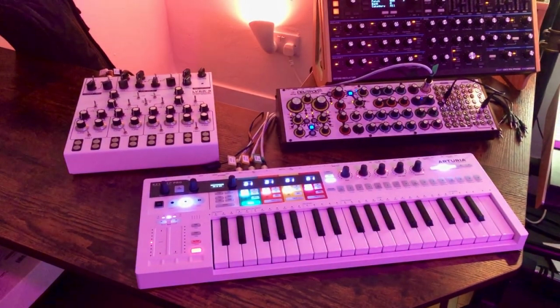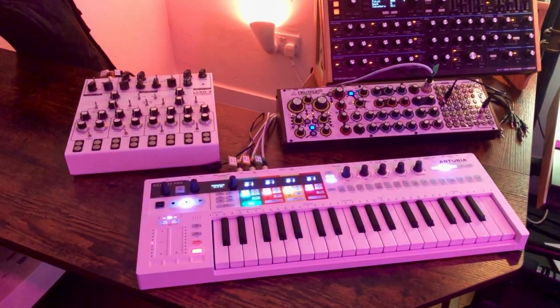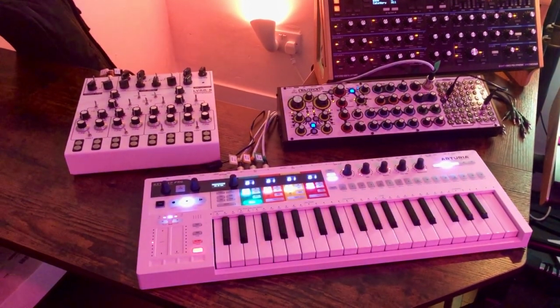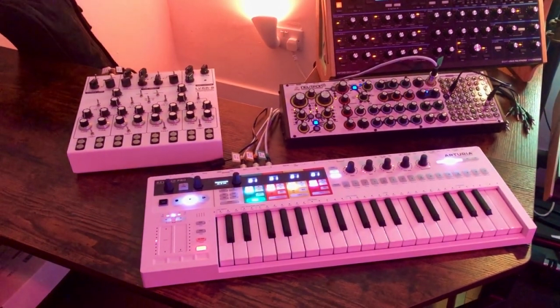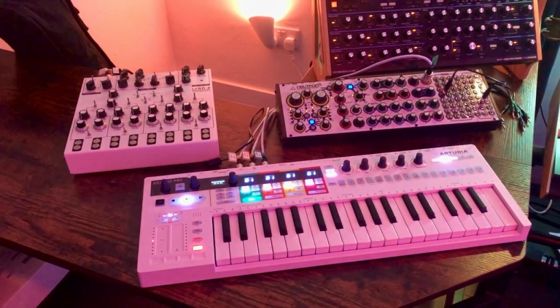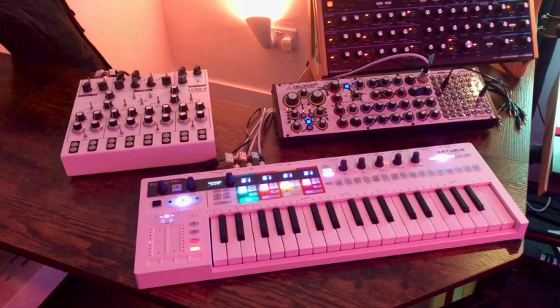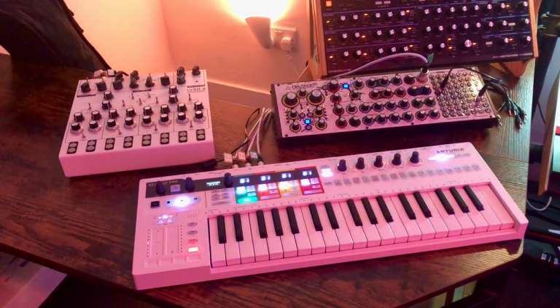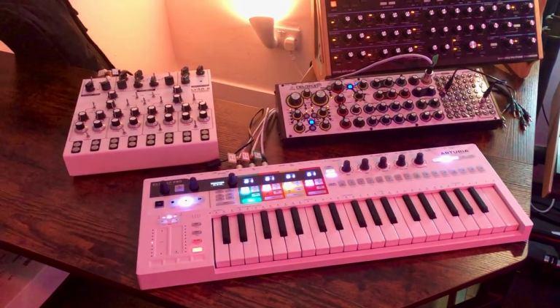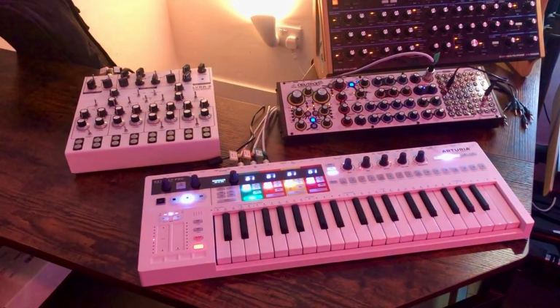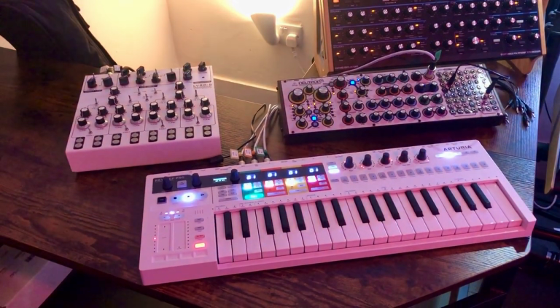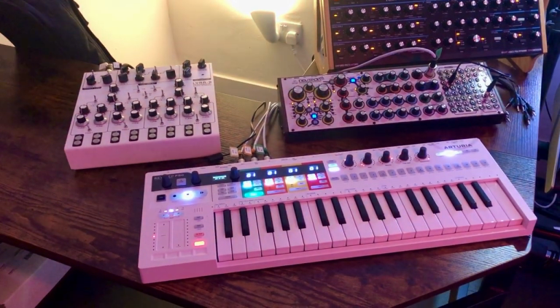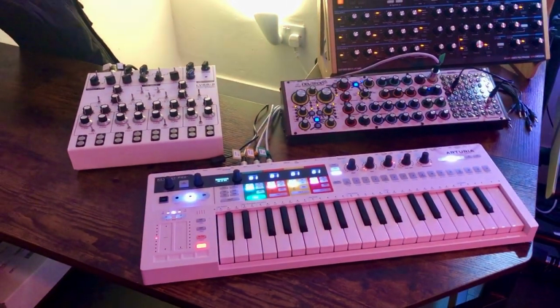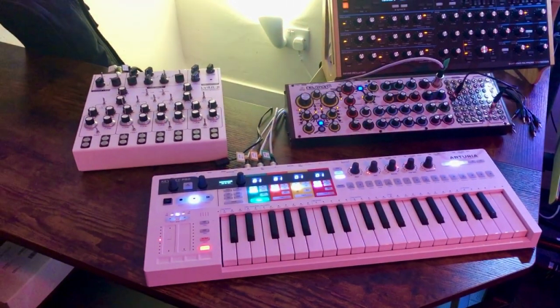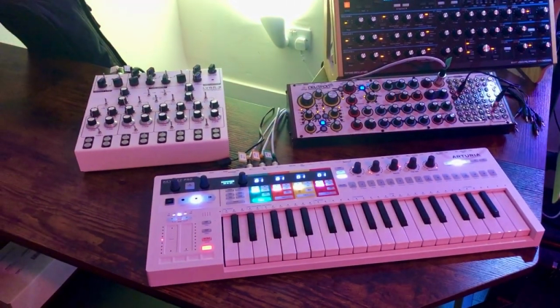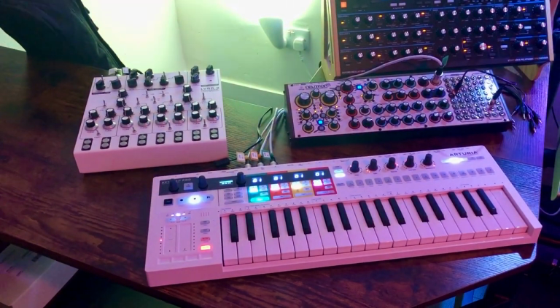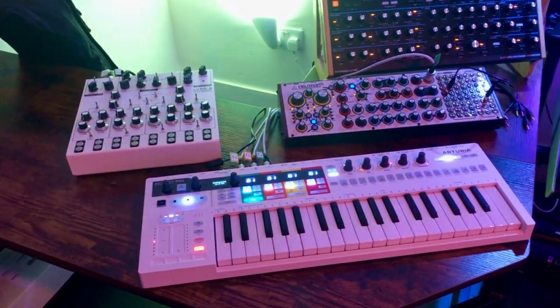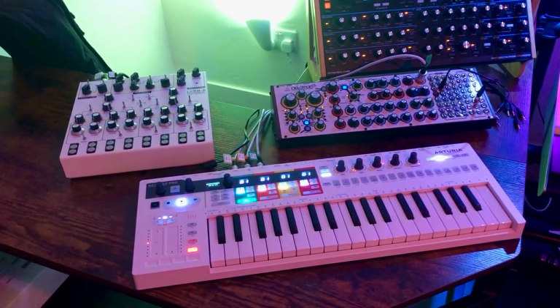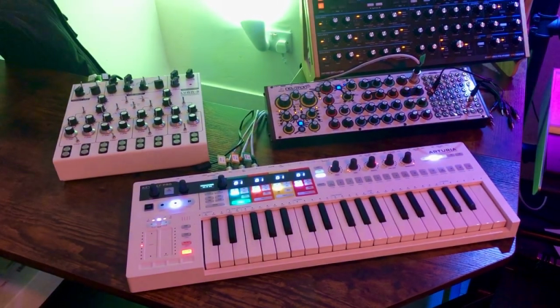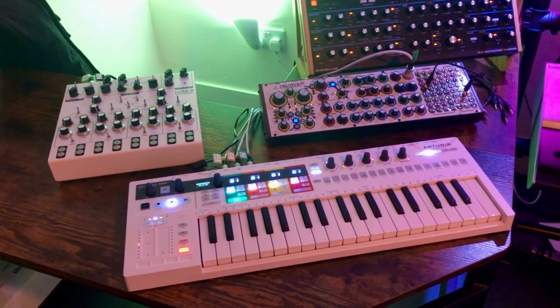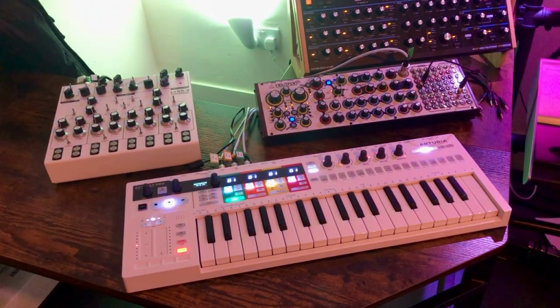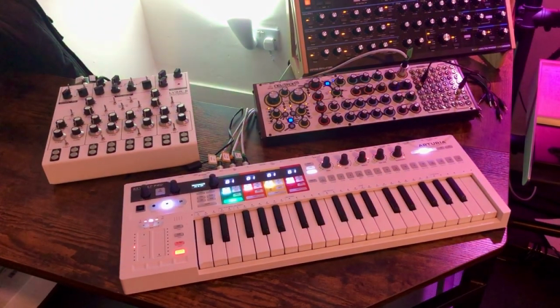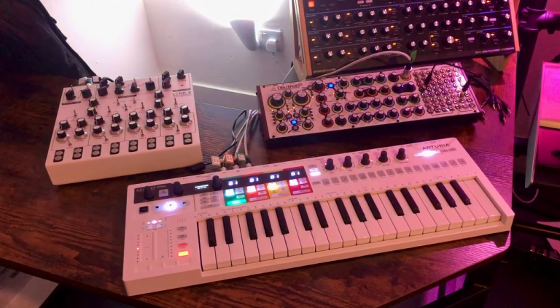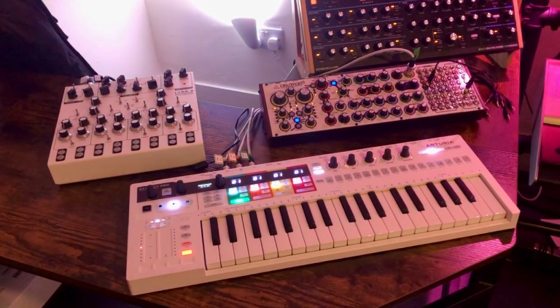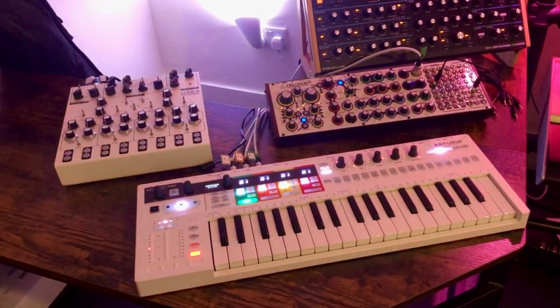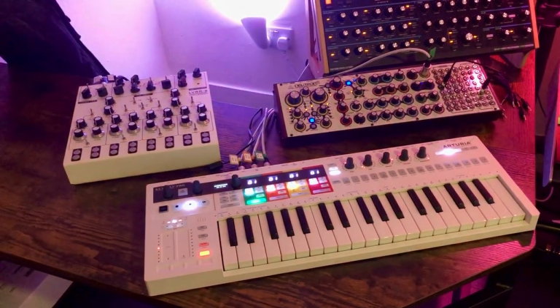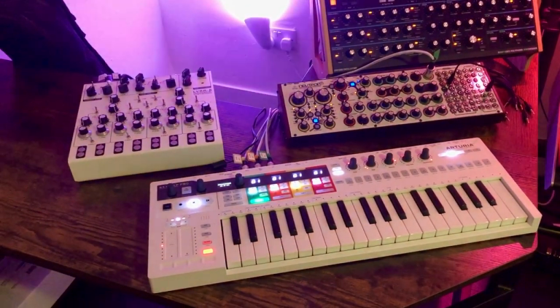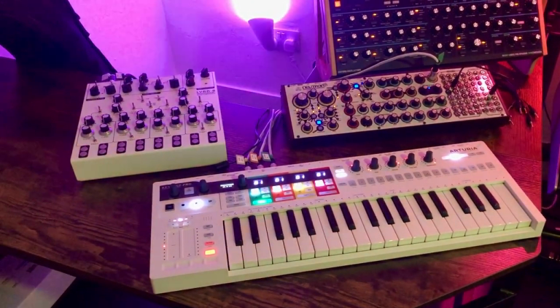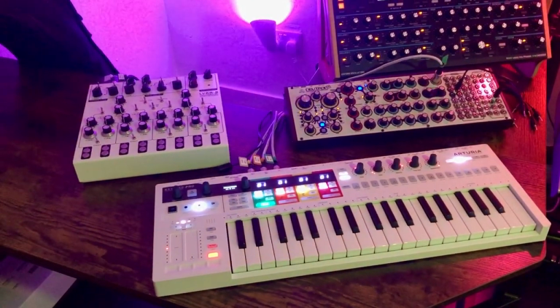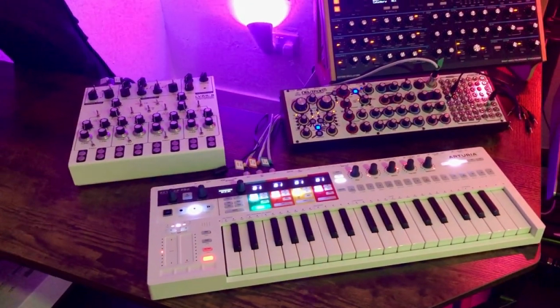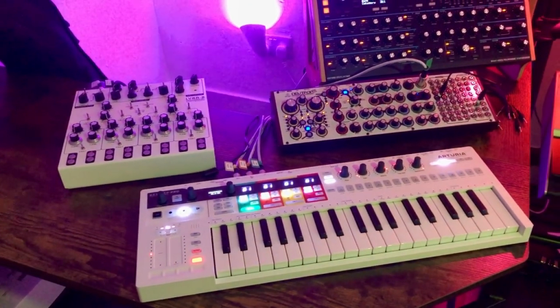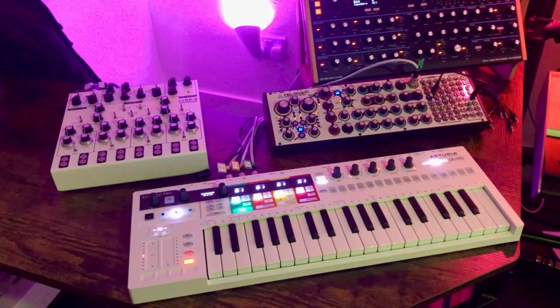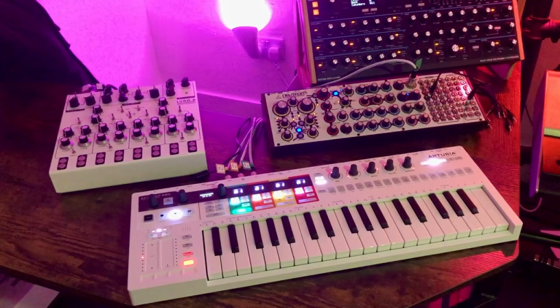Good stuff! Time to install some more software soon, including a bunch of virtual synths — that'll be interesting.